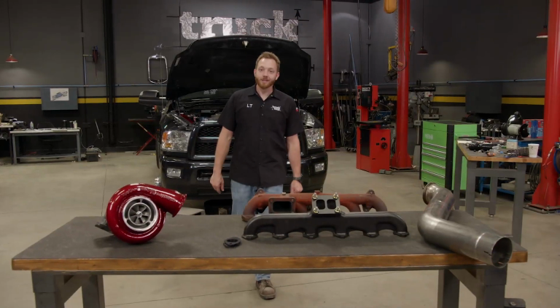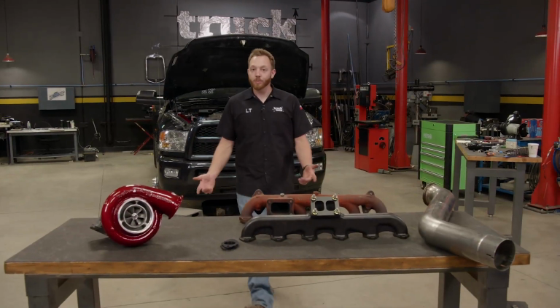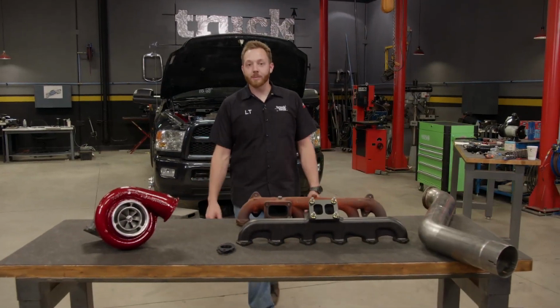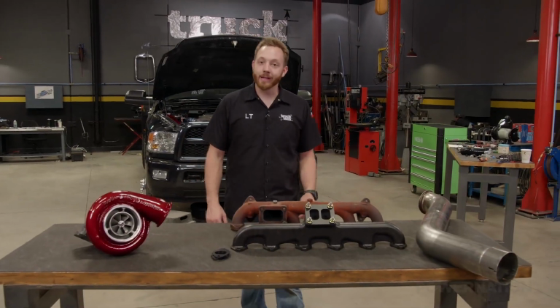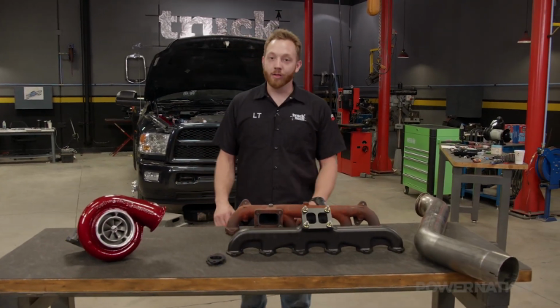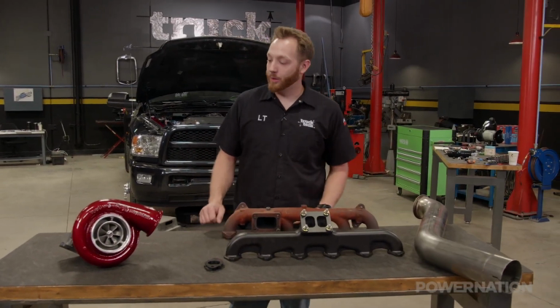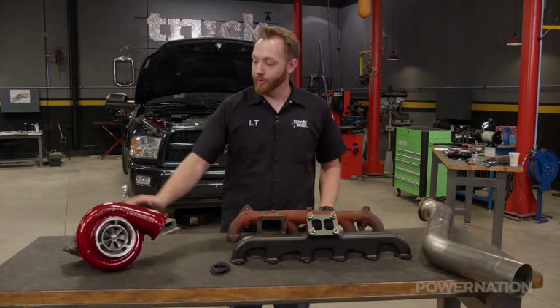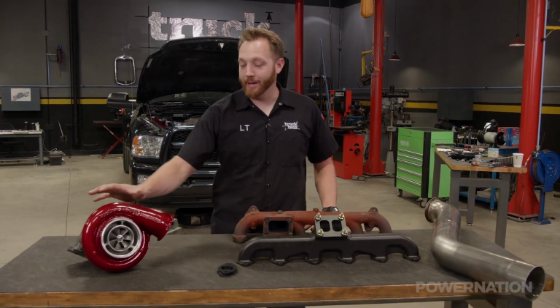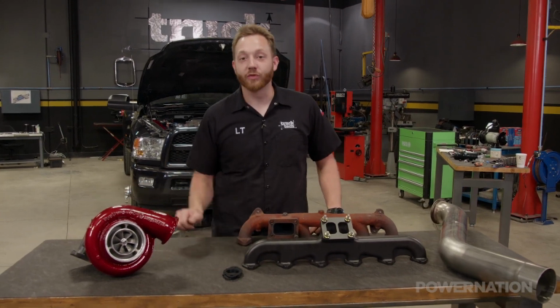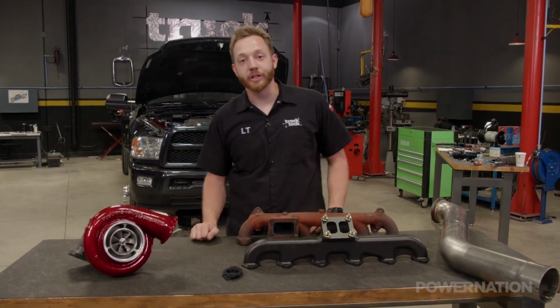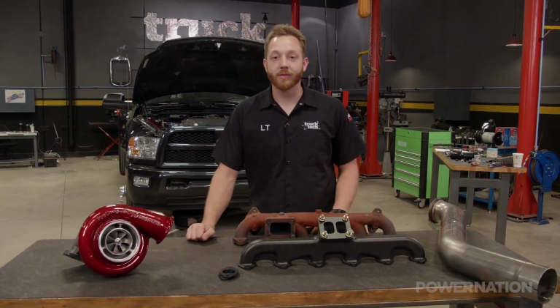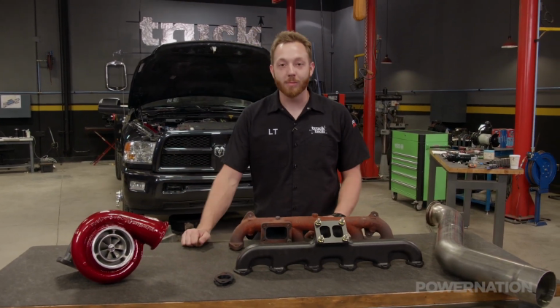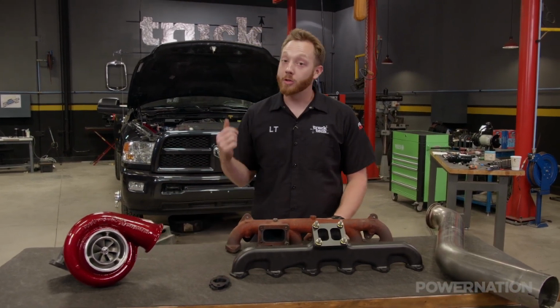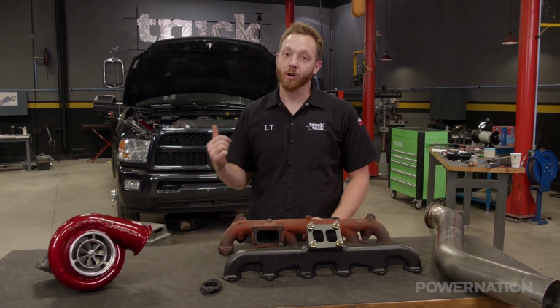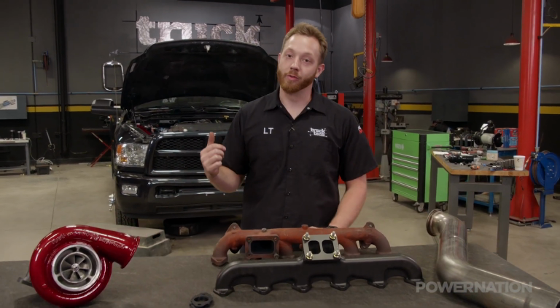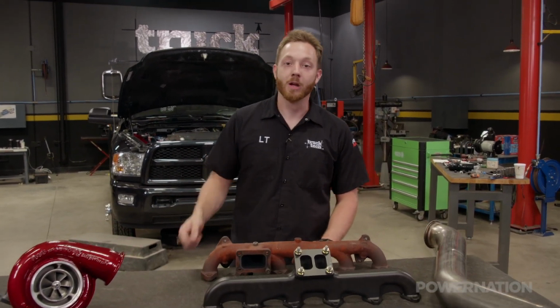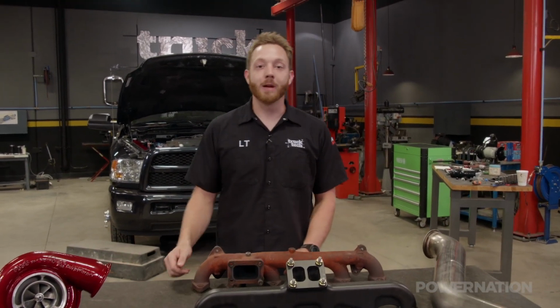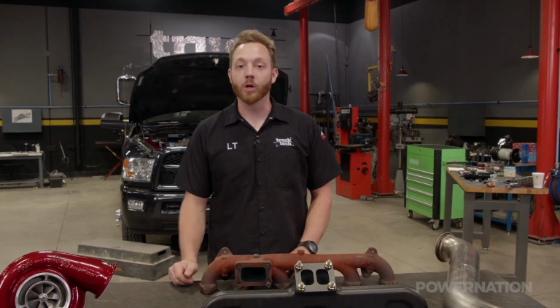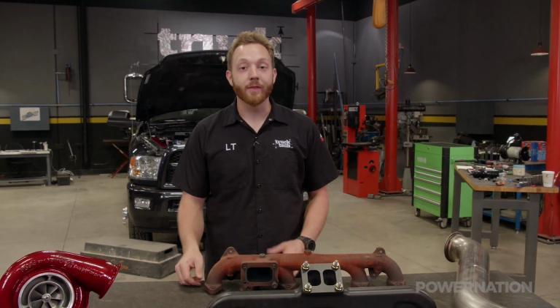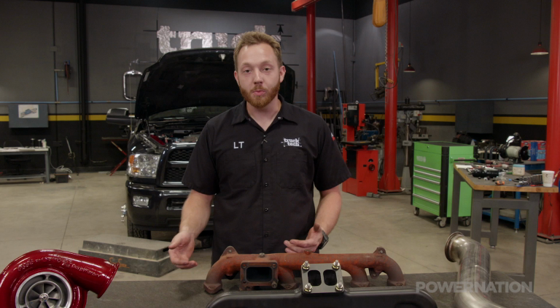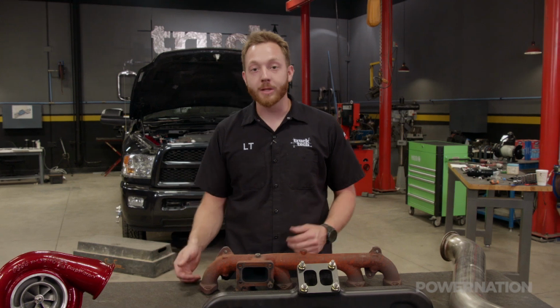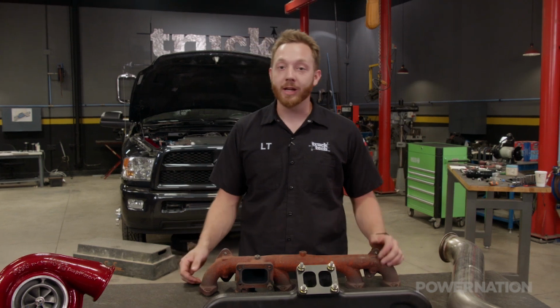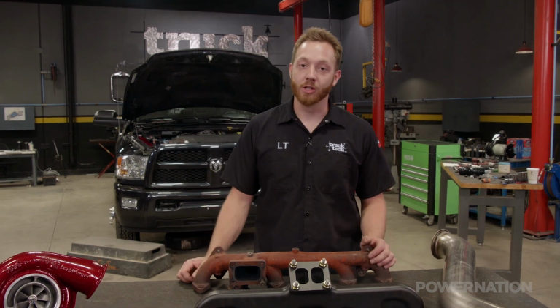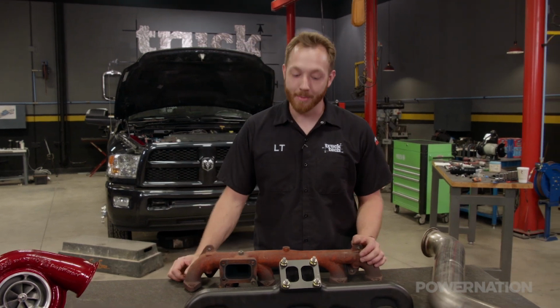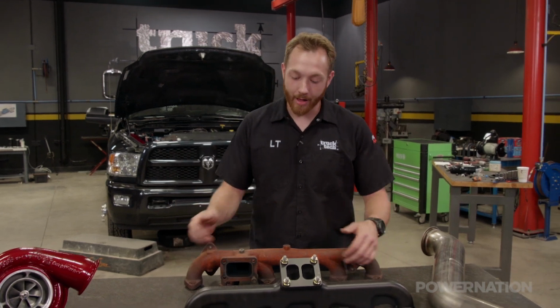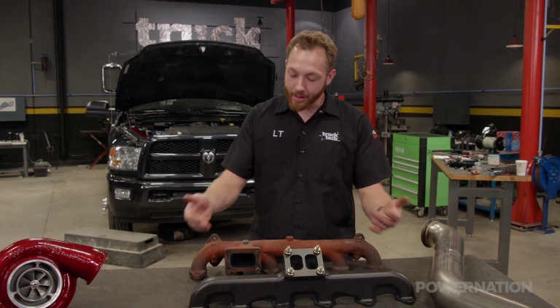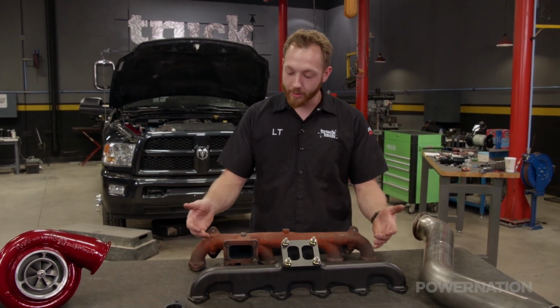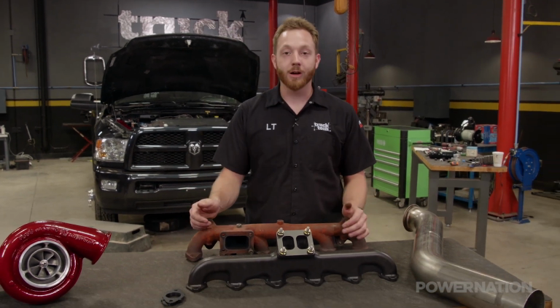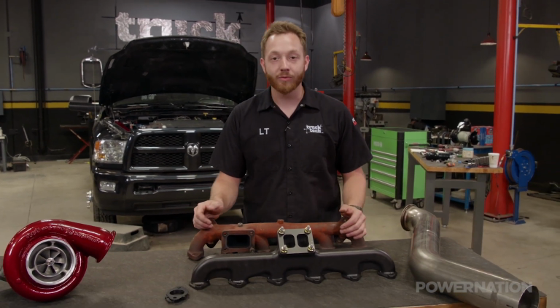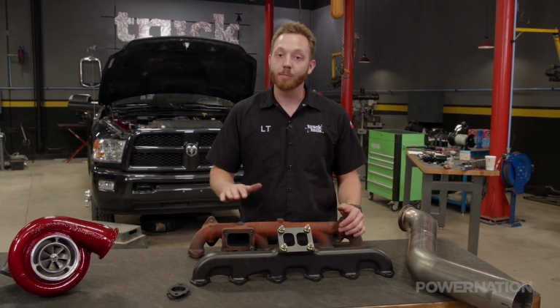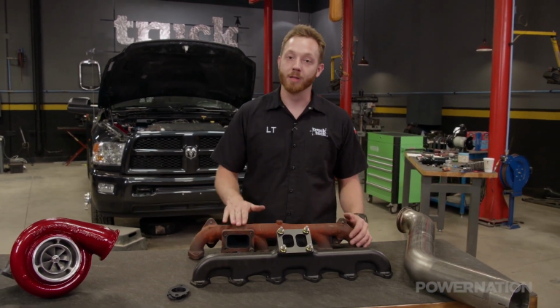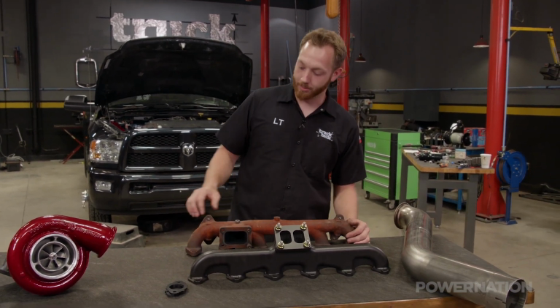All the plumbing's been taken care of to make room for this big S467 turbo underneath the hood of the Ram. Remember we're doing a Fleece Performance second gen swap, and that all has to do with the exhaust manifold and placement of the turbo.